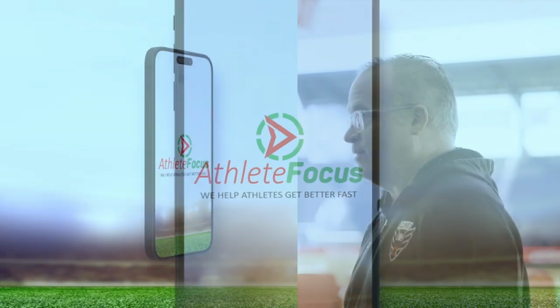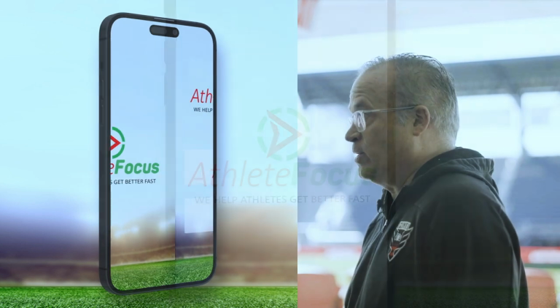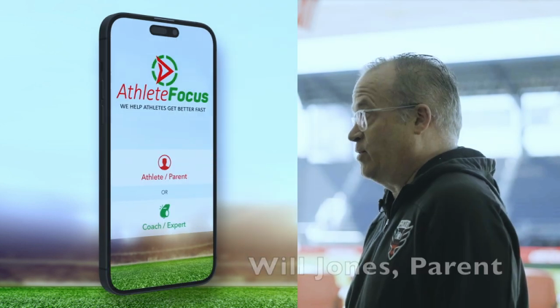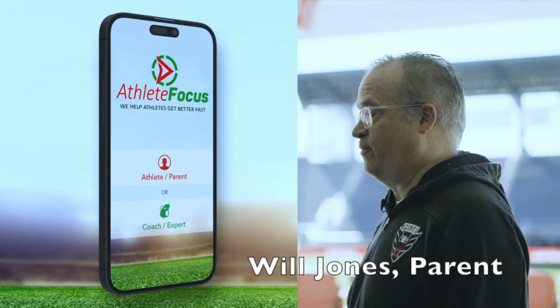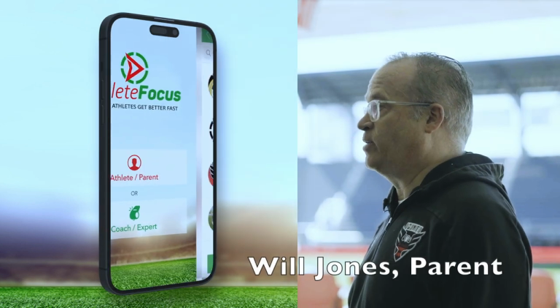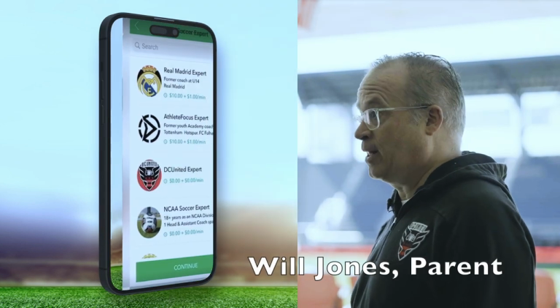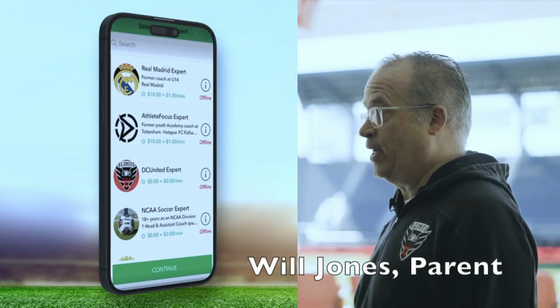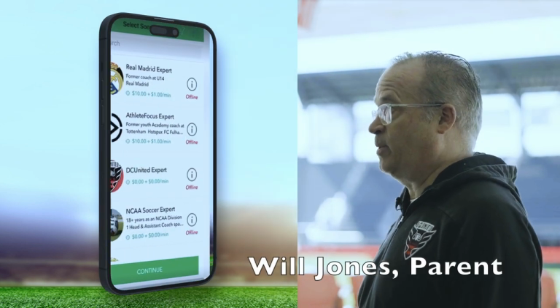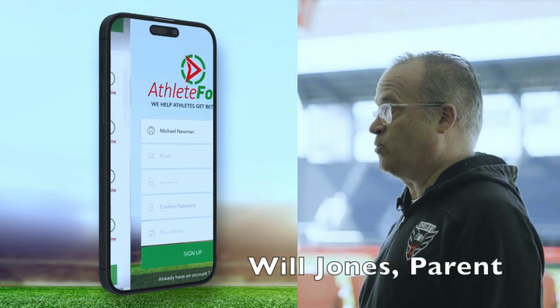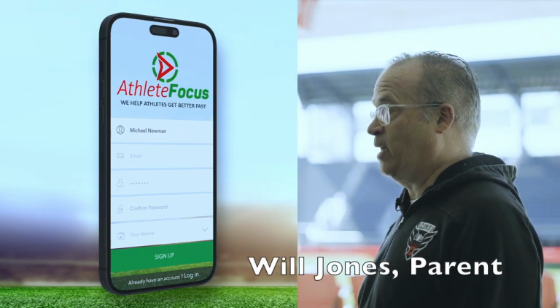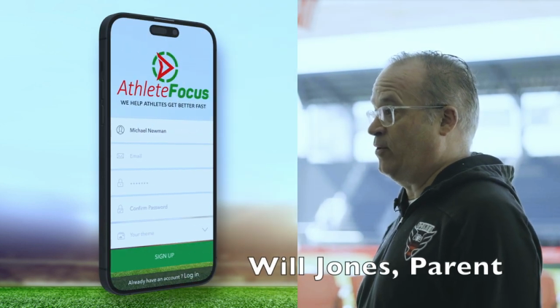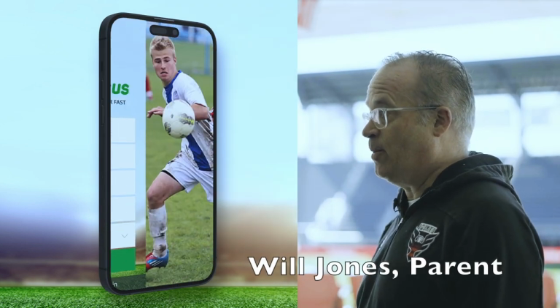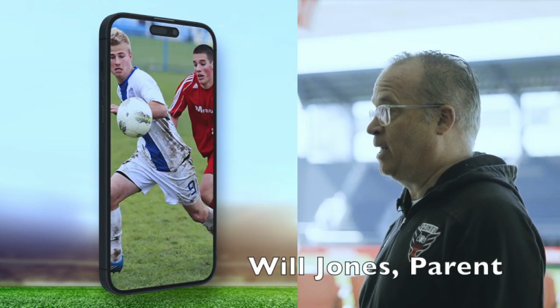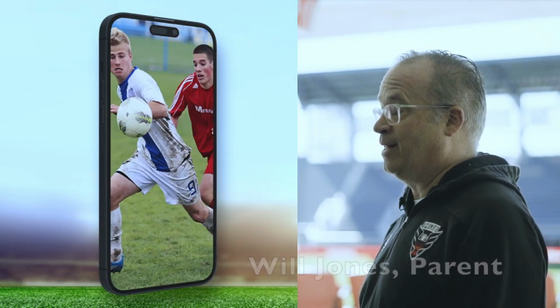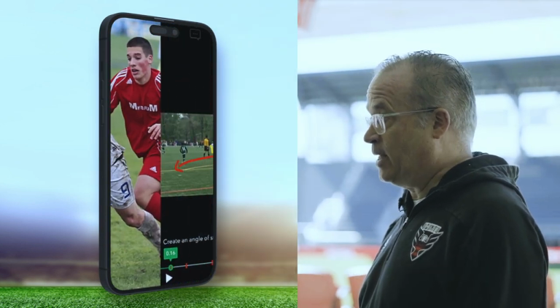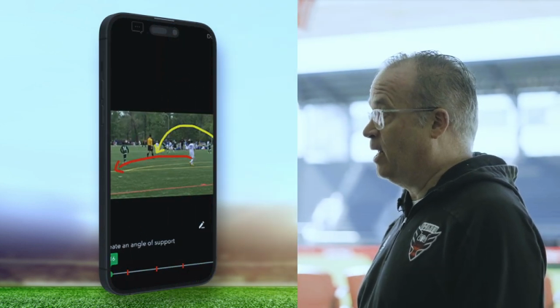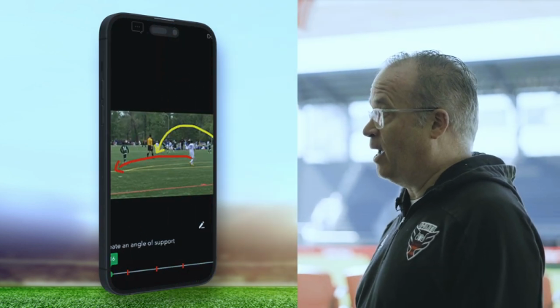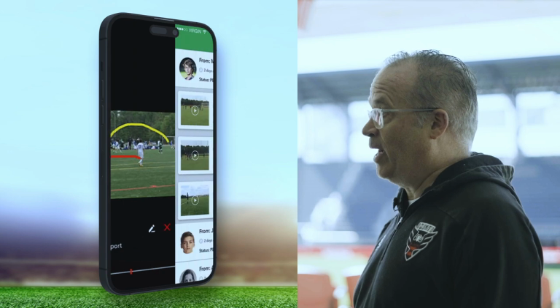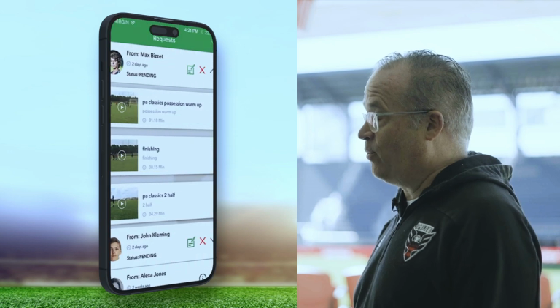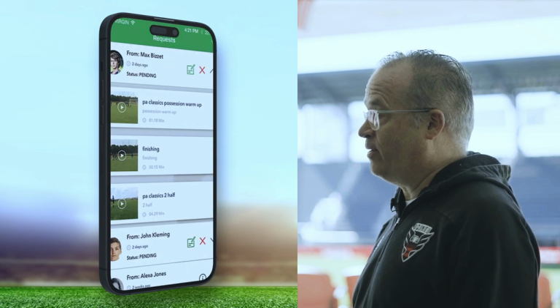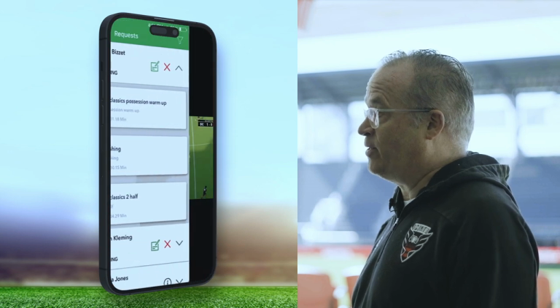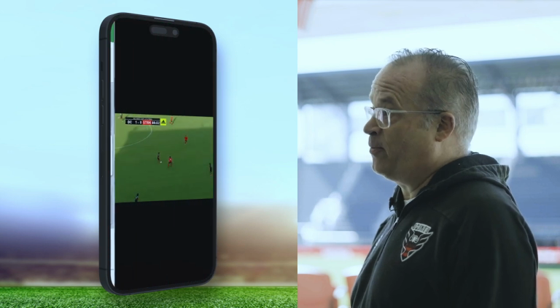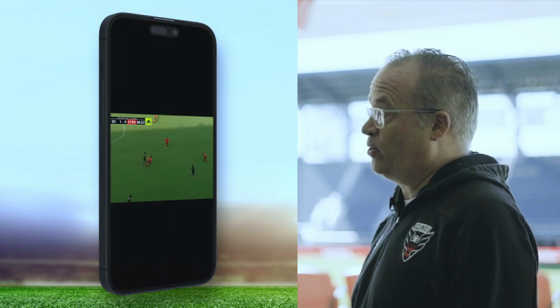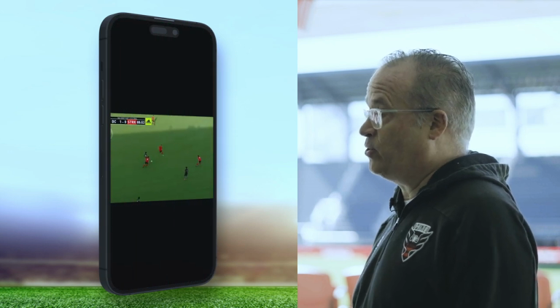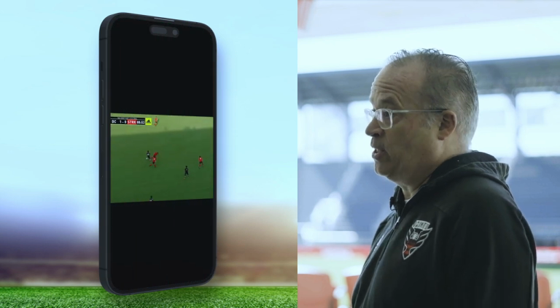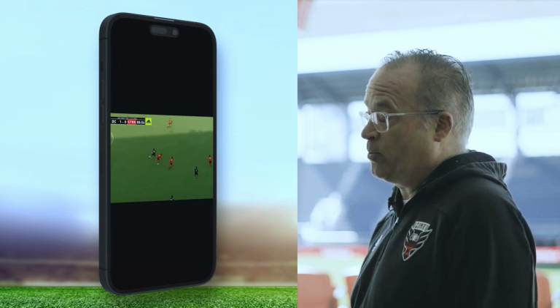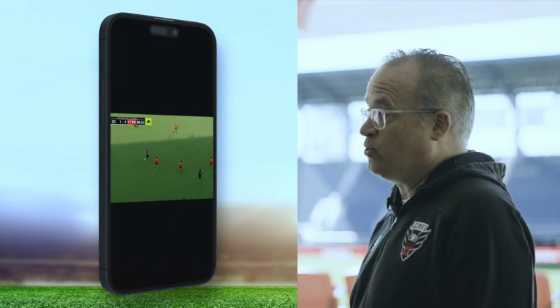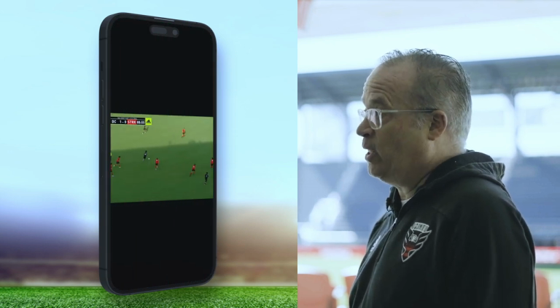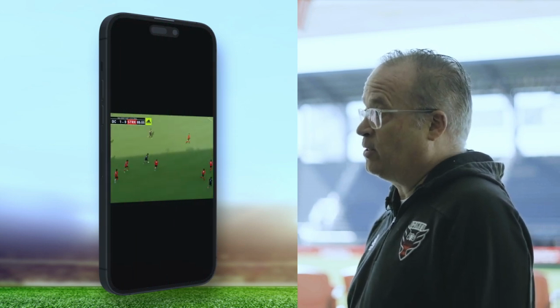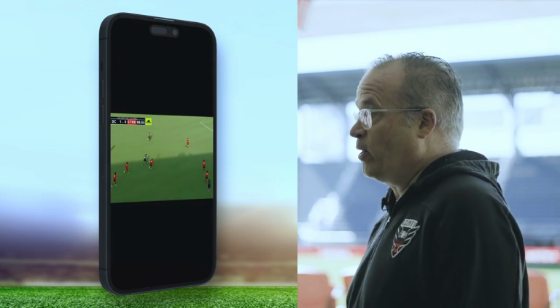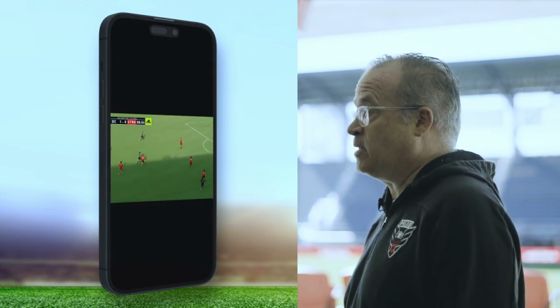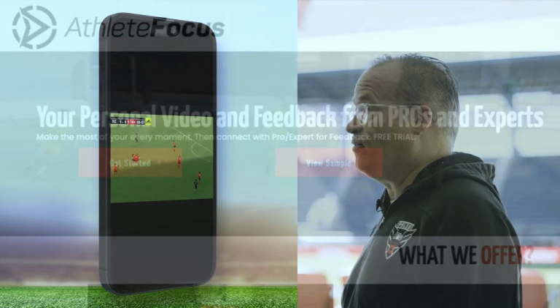AthleteFocus gives us a clear advantage because we get the video back the next day and we get high quality advice from professional coaches — and it's normally 20 to 40 pieces of advice.